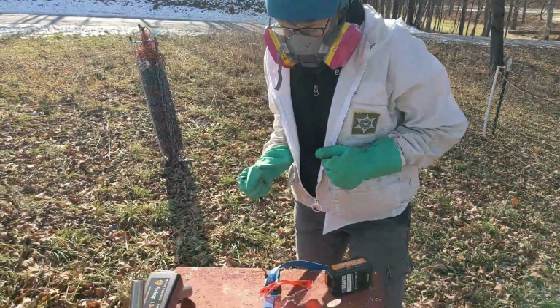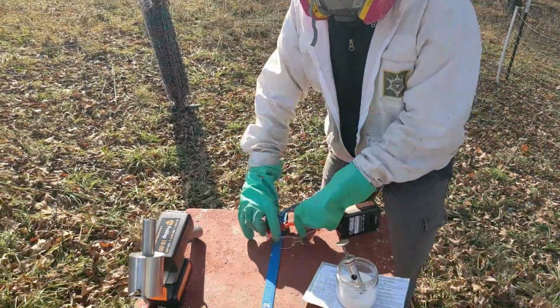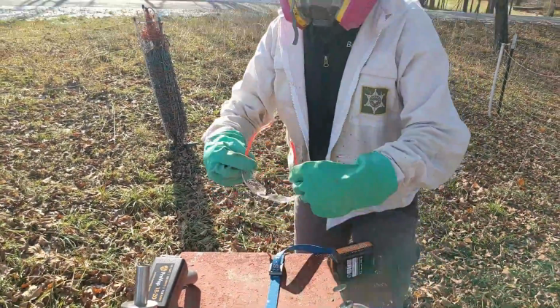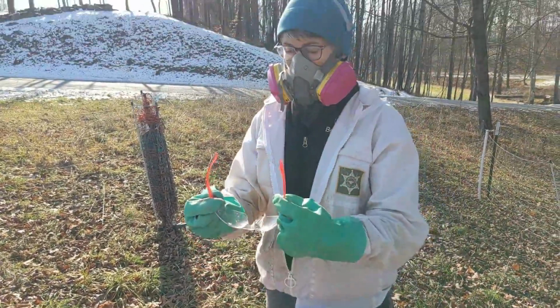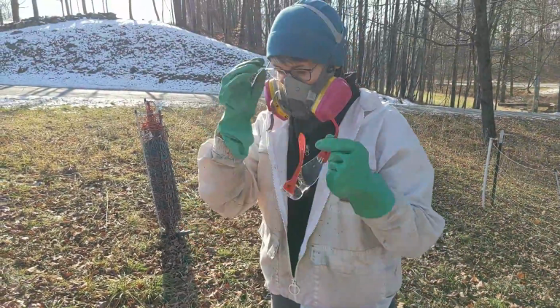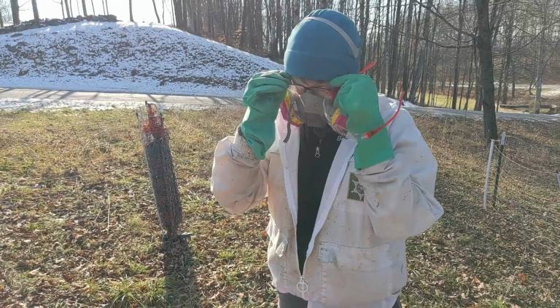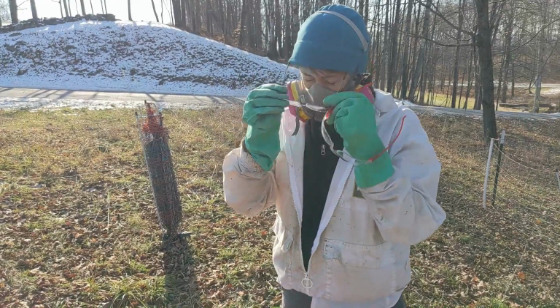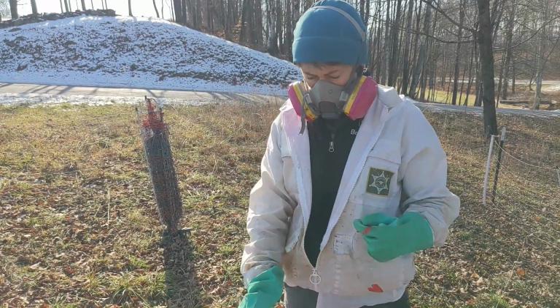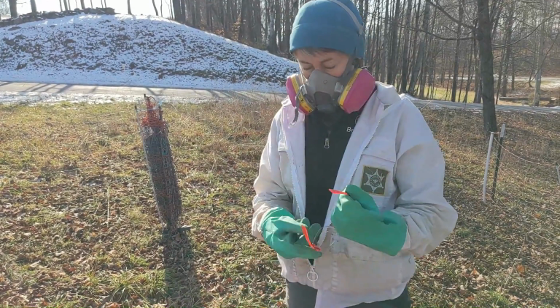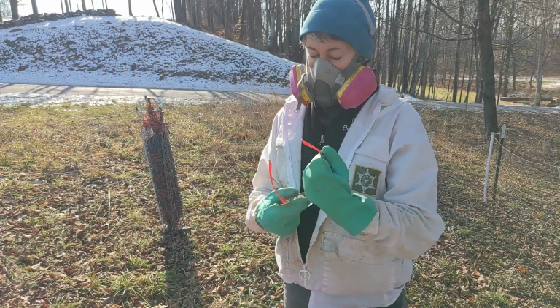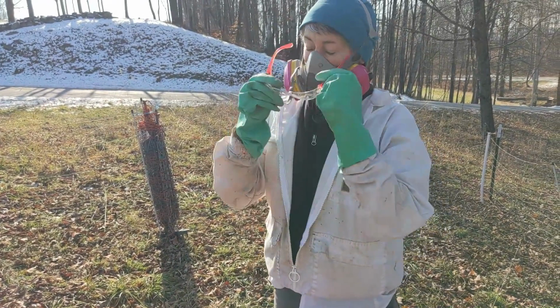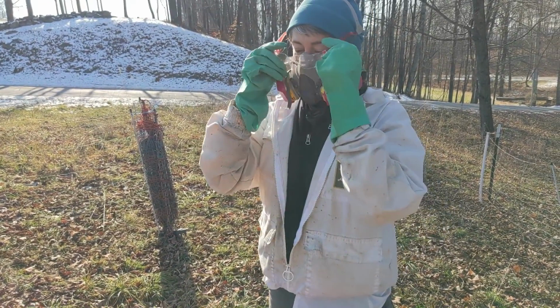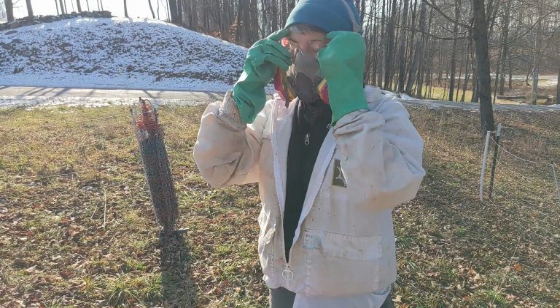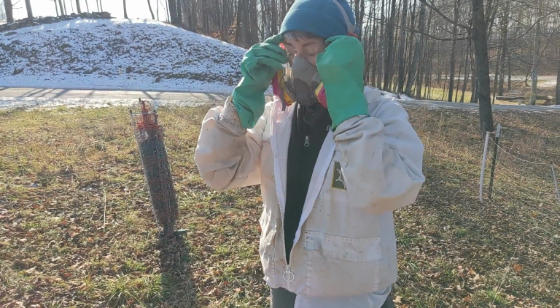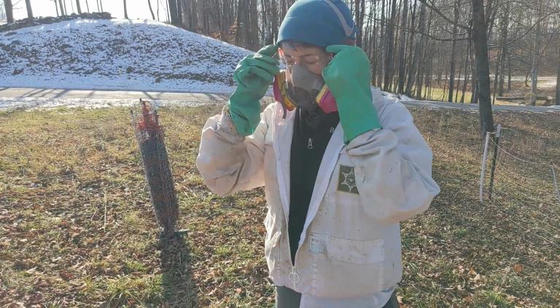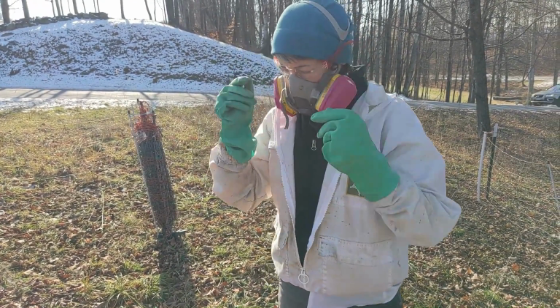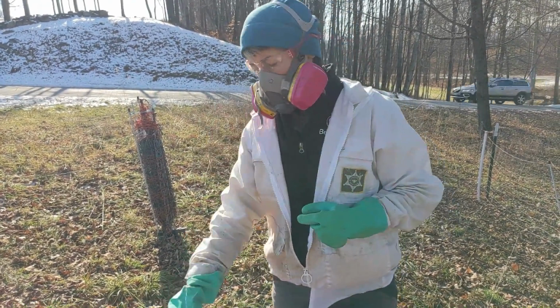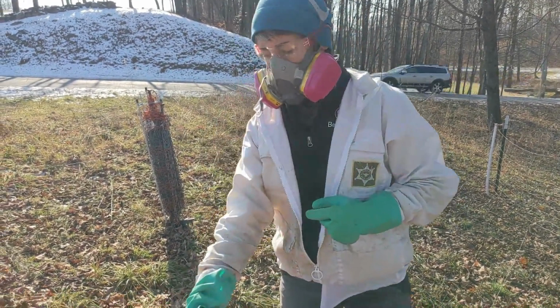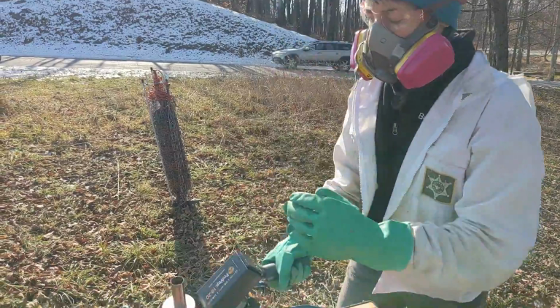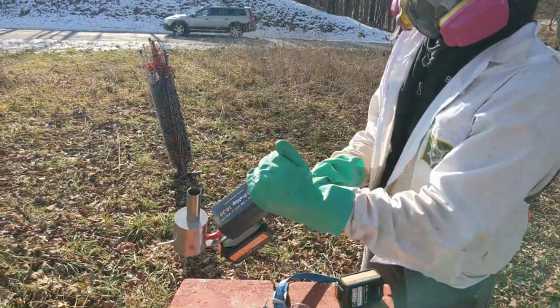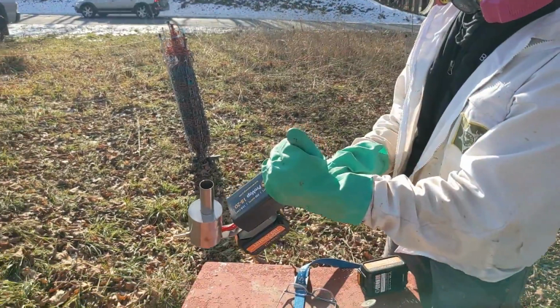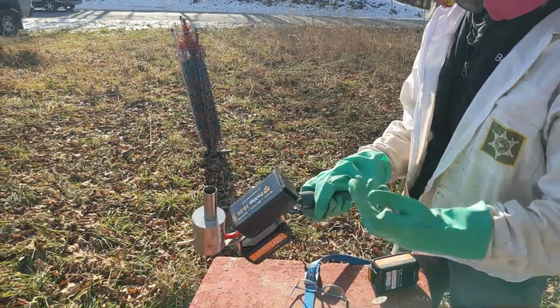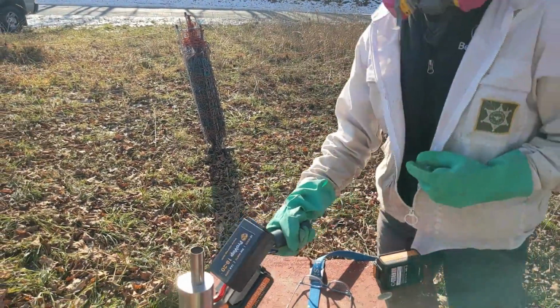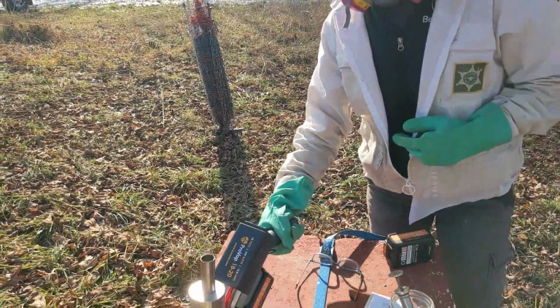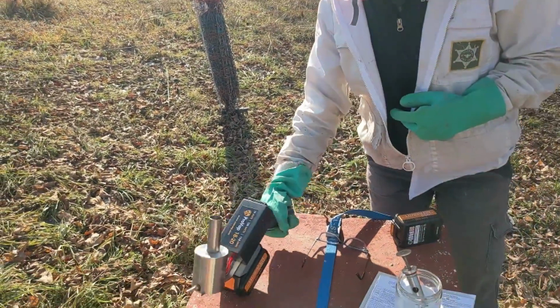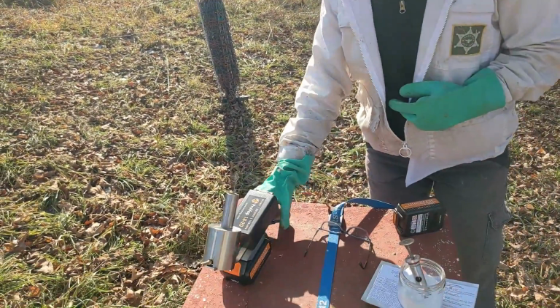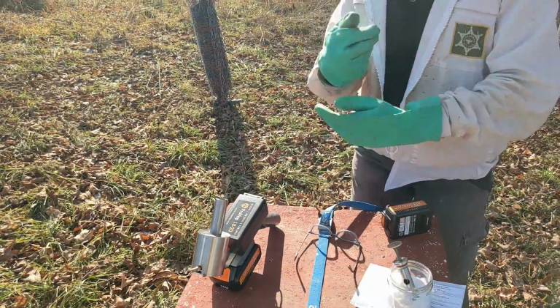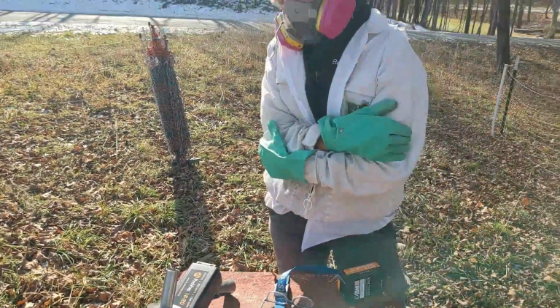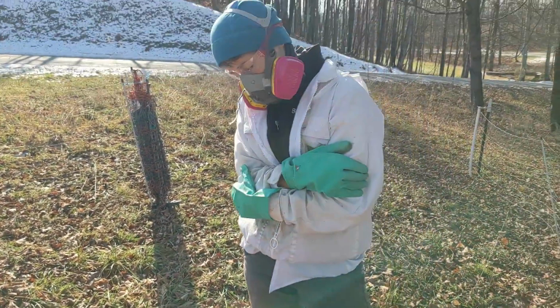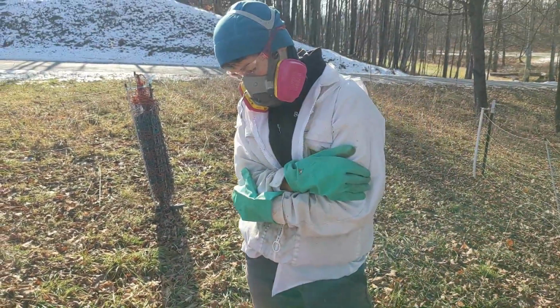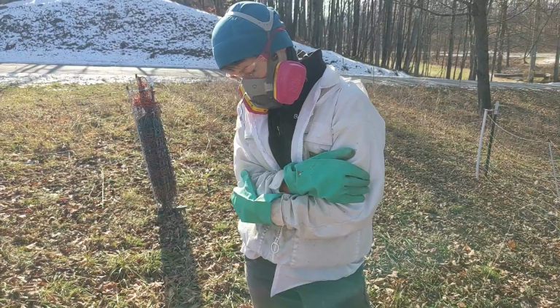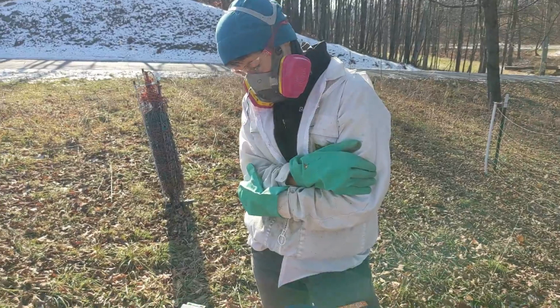Wow, these gloves are big enough for my brother. Glasses off, goggles on. Not quite up to 230 Celsius, but it'll be ready in a bit.